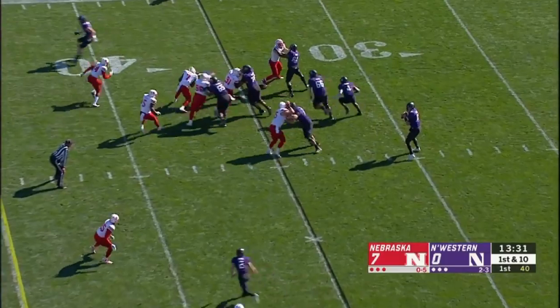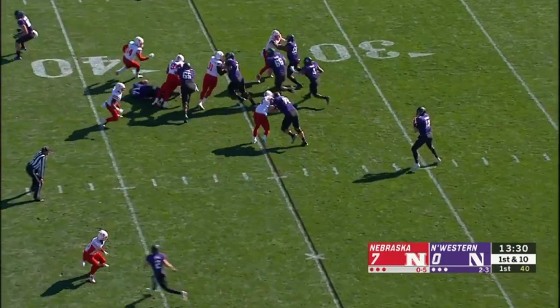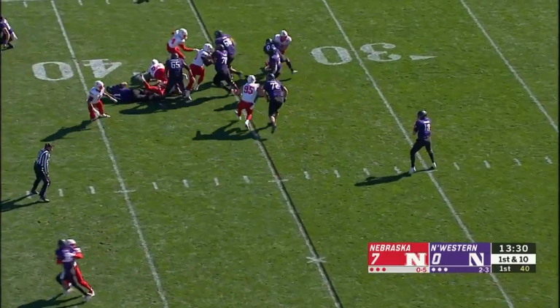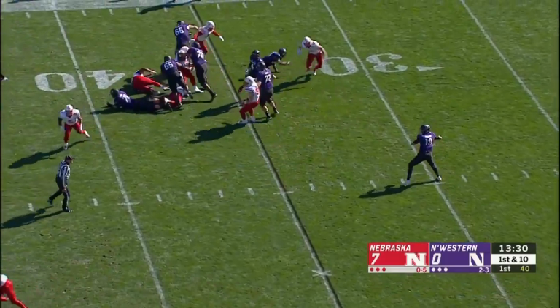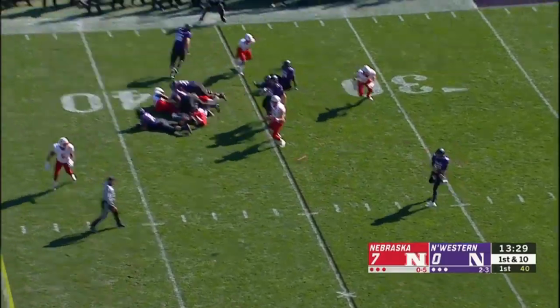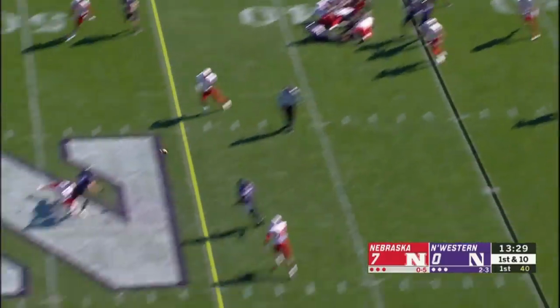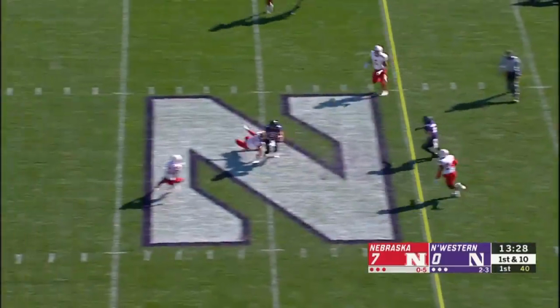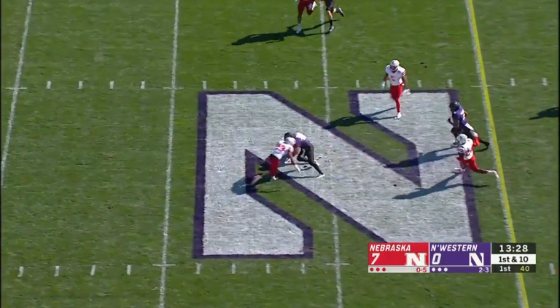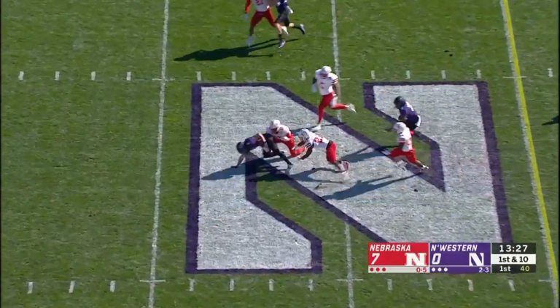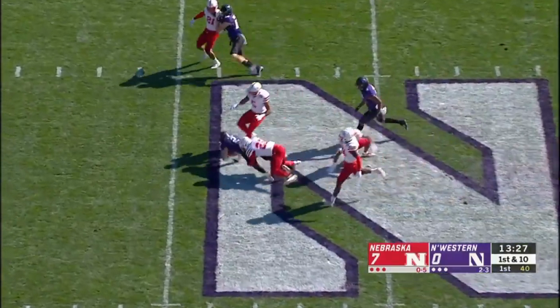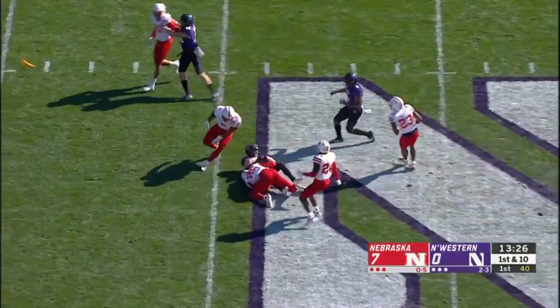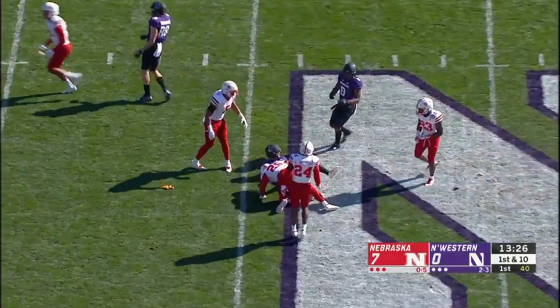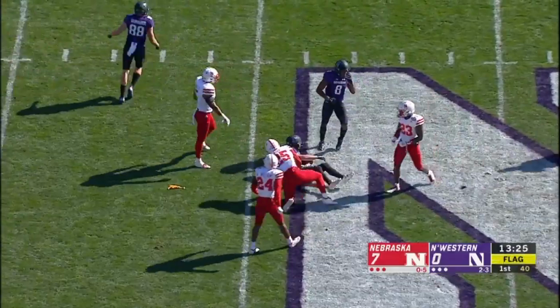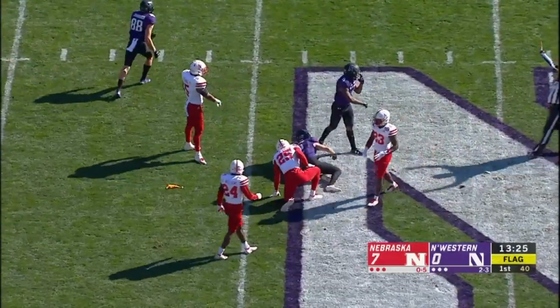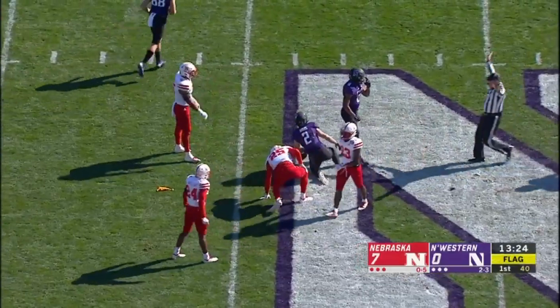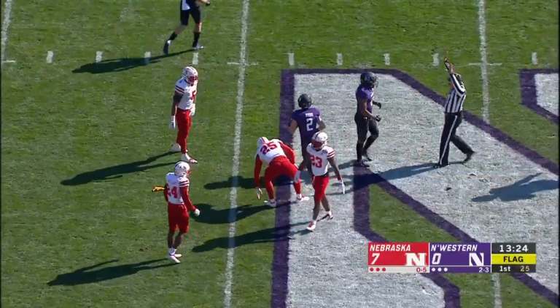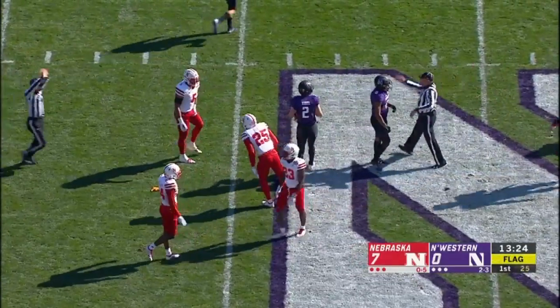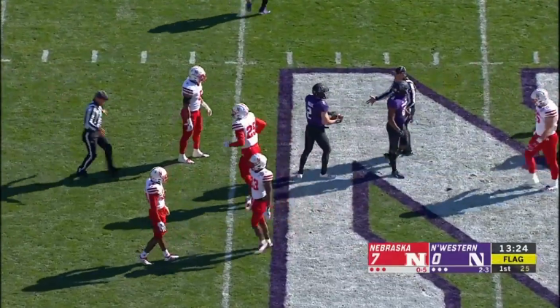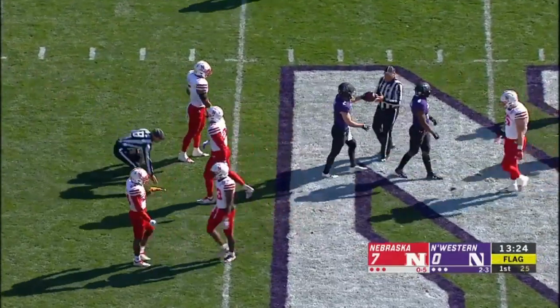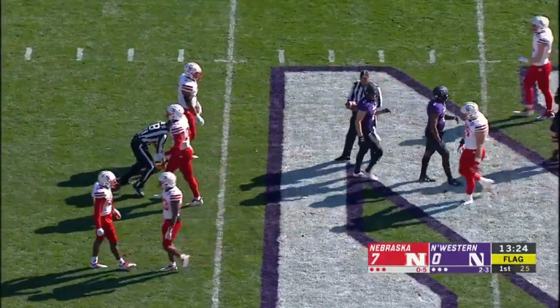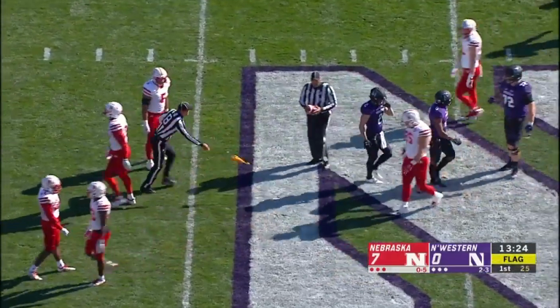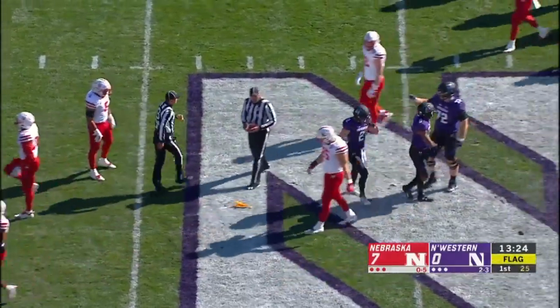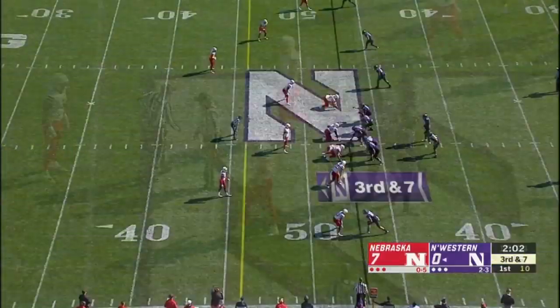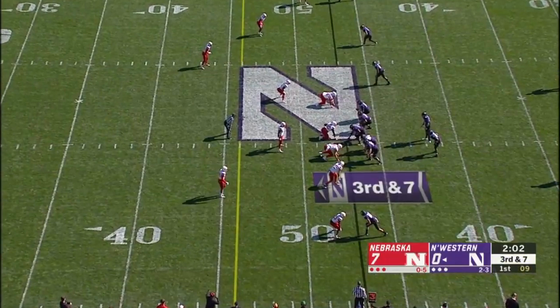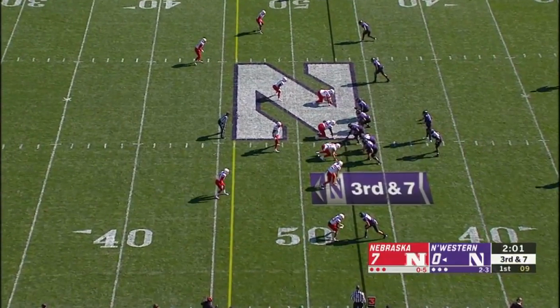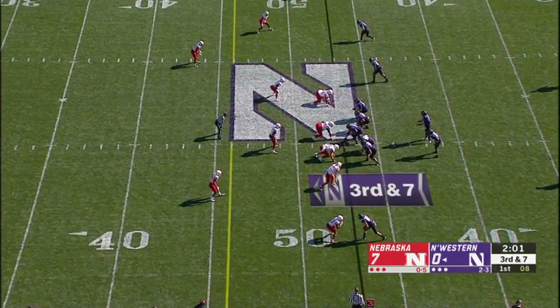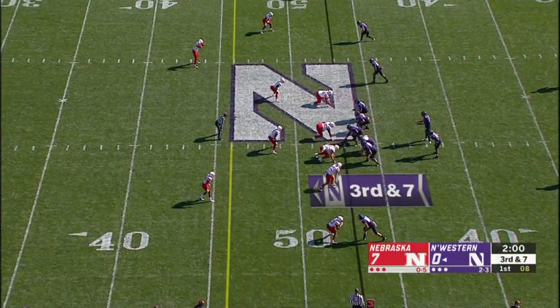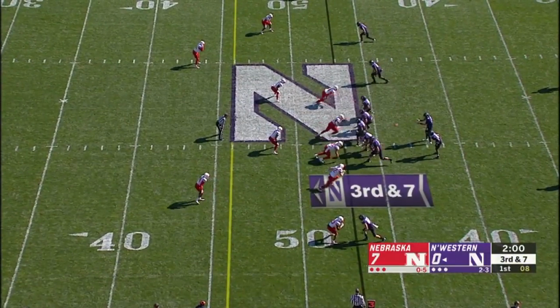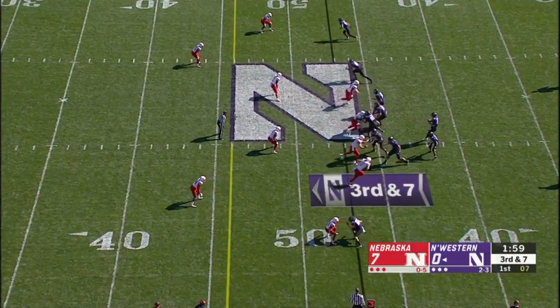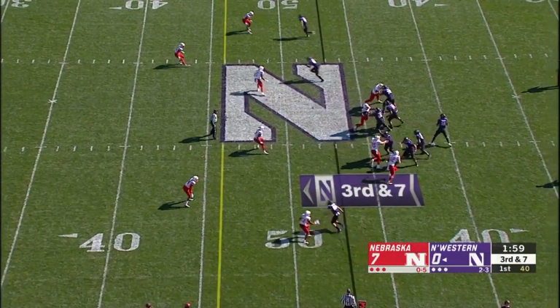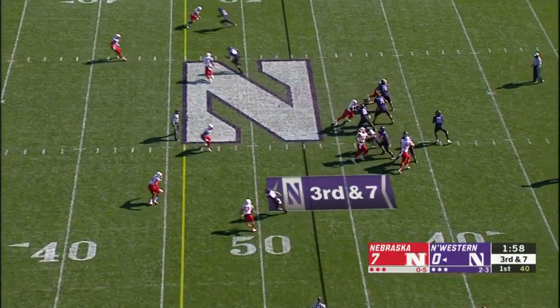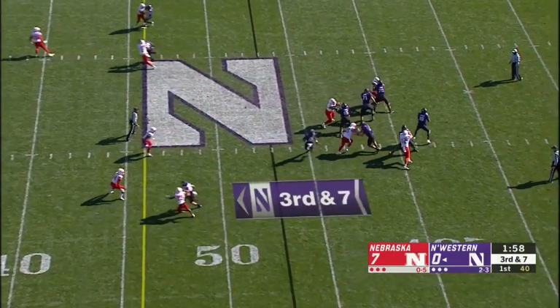Senior quarterback ready to fire, plenty of time, completes it at midfield — flags all over the field. That was Flynn Nagel, his favorite target. As Gerald says, if Thorson plays well, the team will follow.